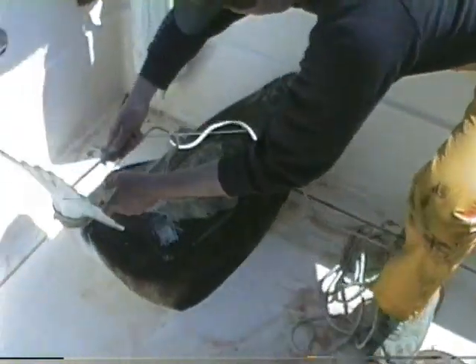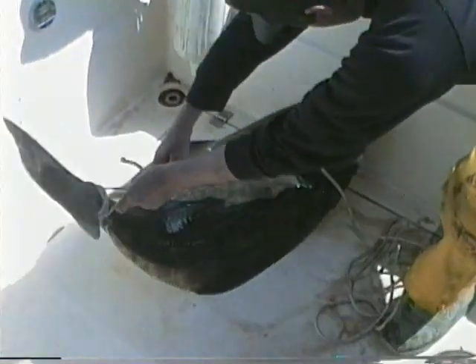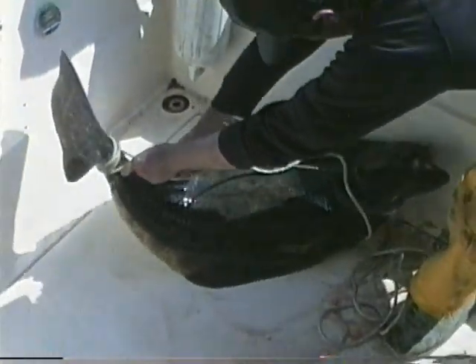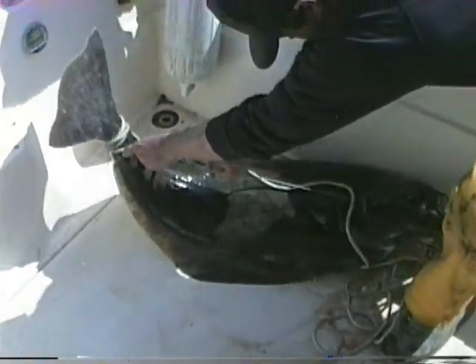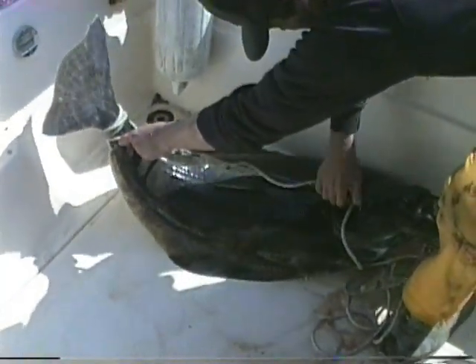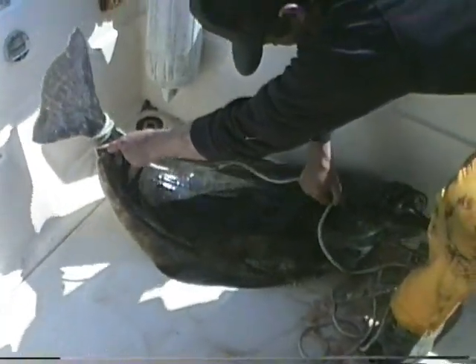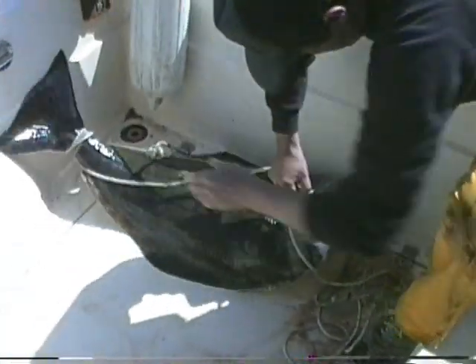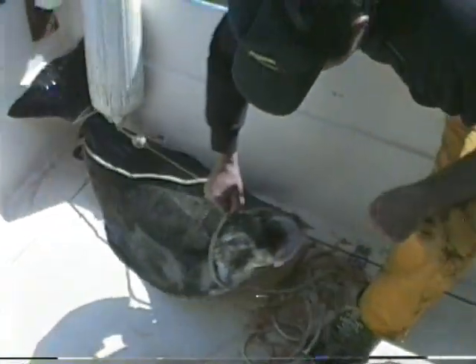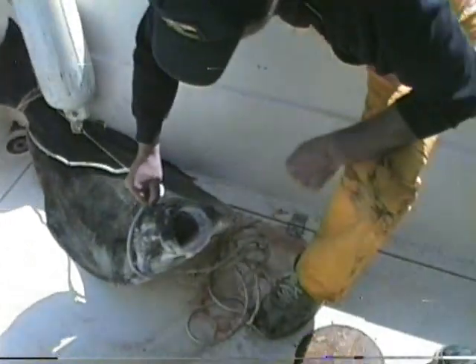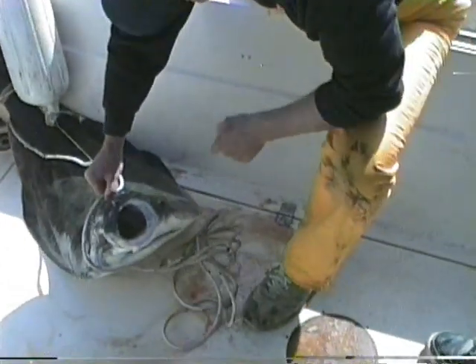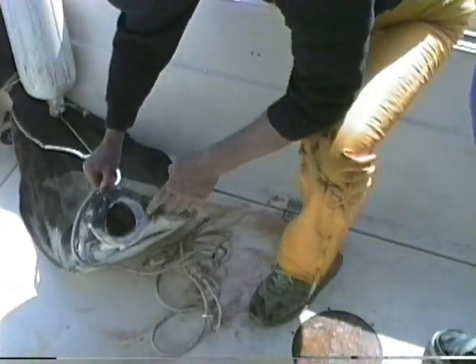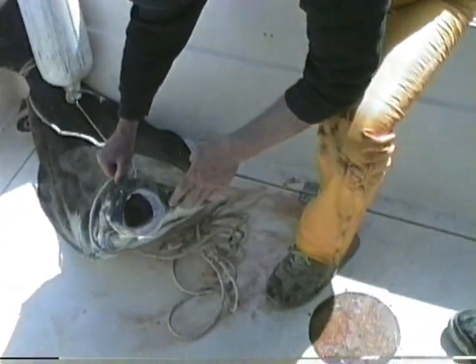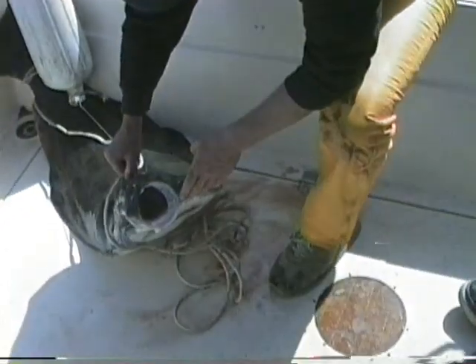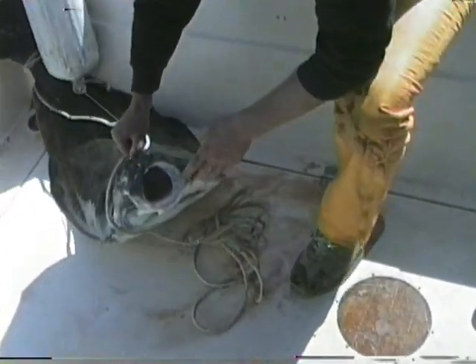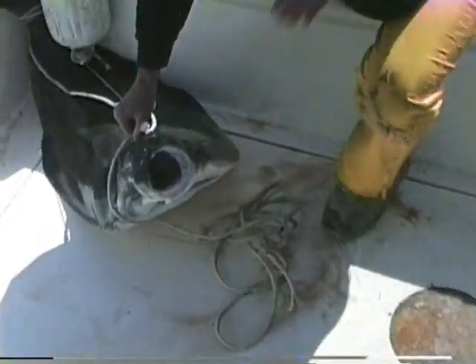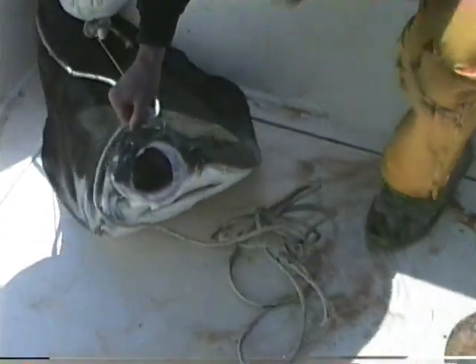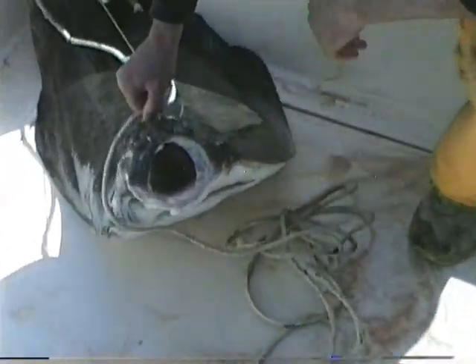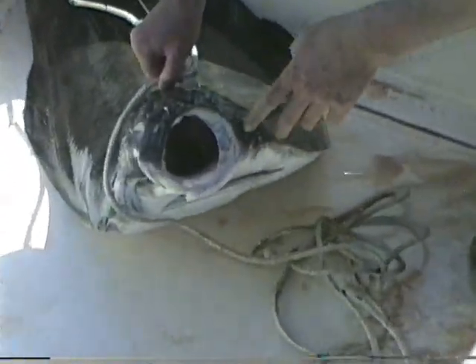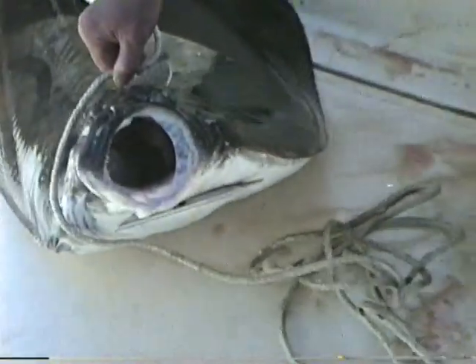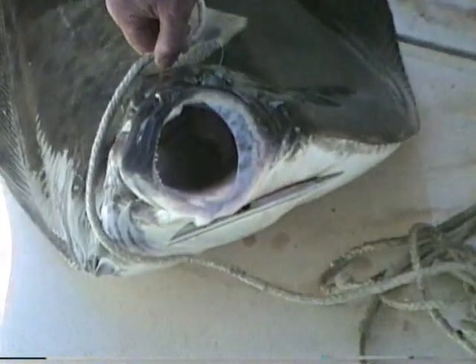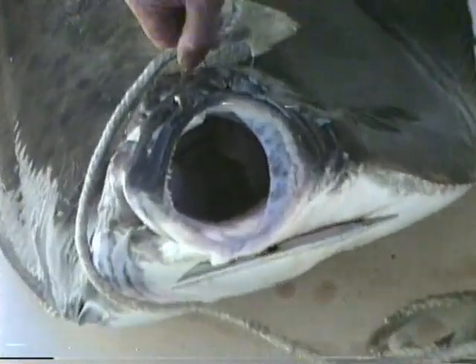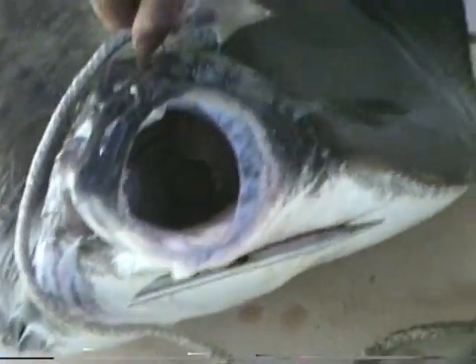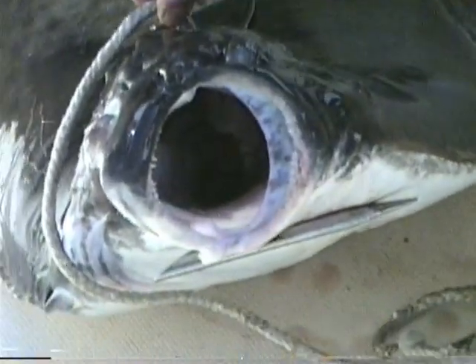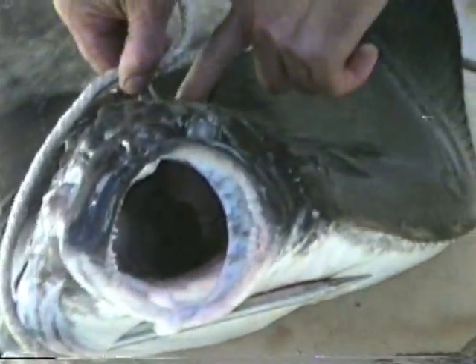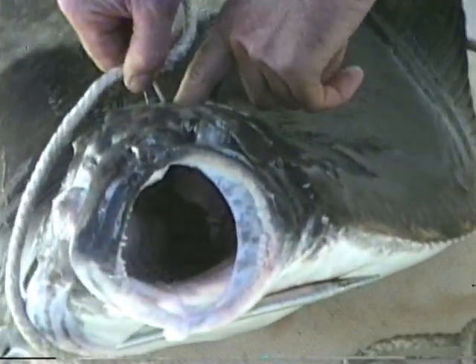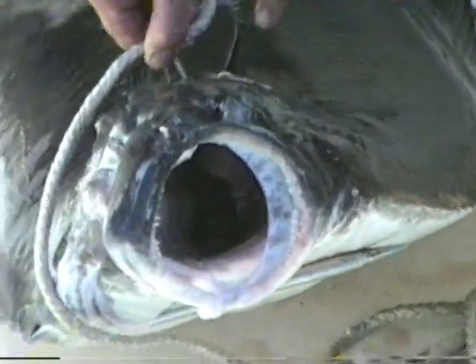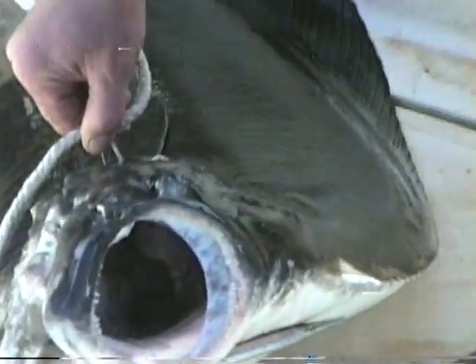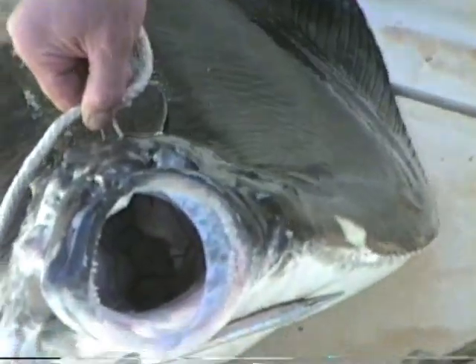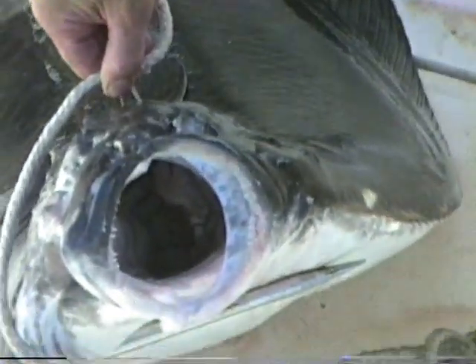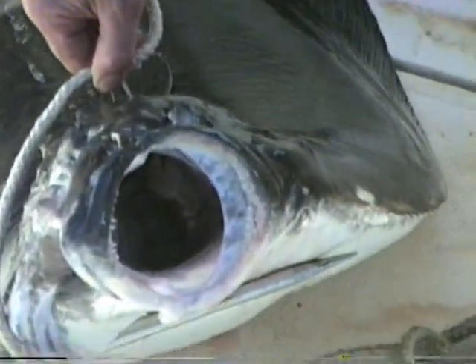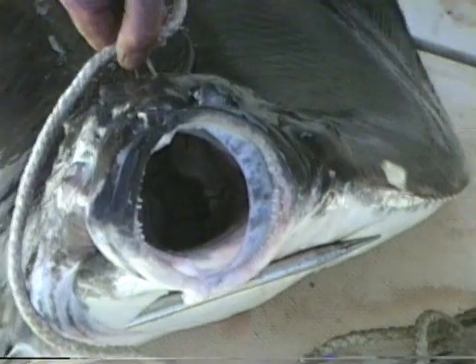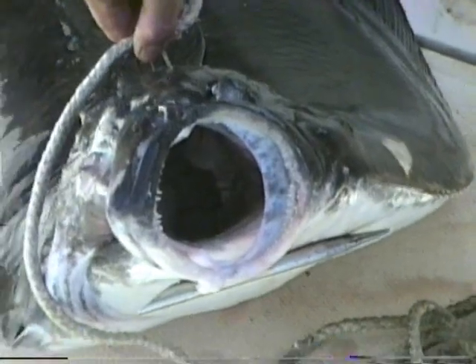Whatever you do, don't stick your hand in that mouth. Look at those teeth — they'll take your fingers right off. Also, their gills are razor sharp. Razor sharp gills.